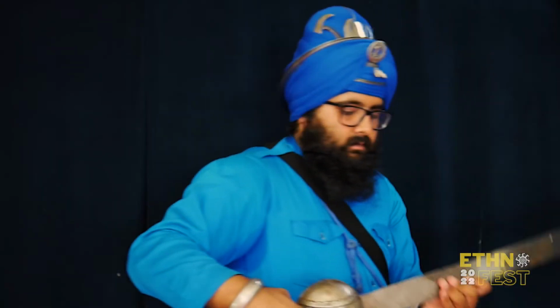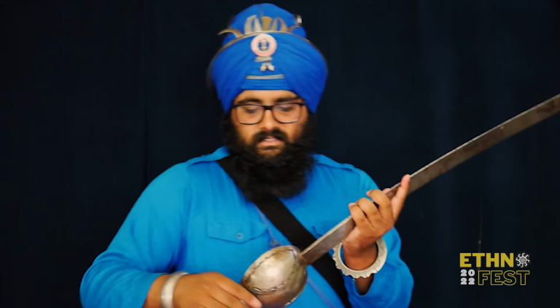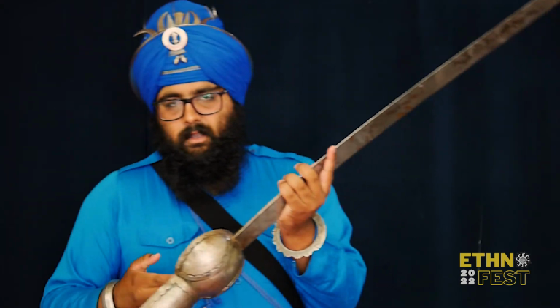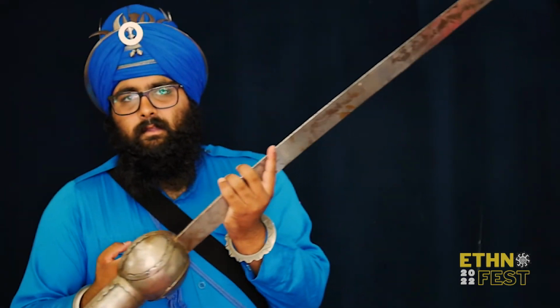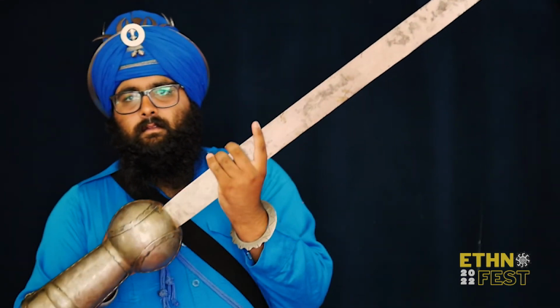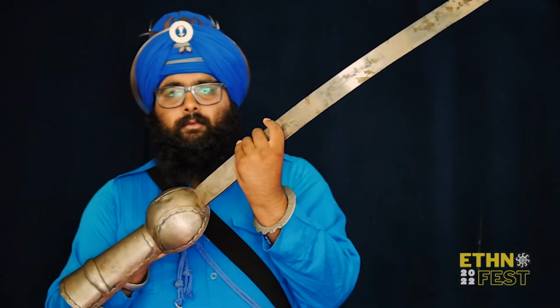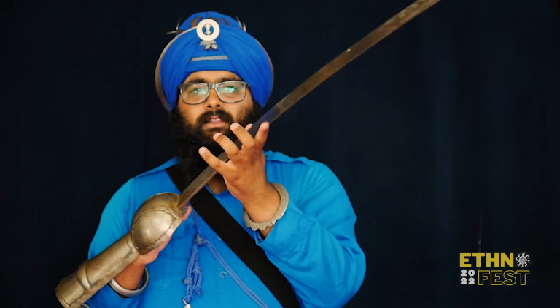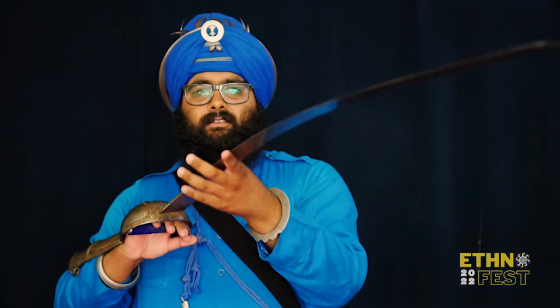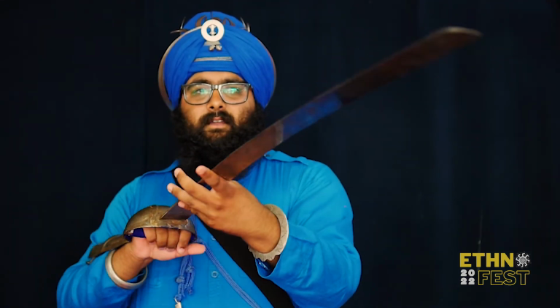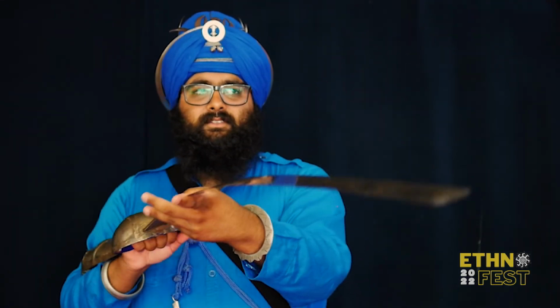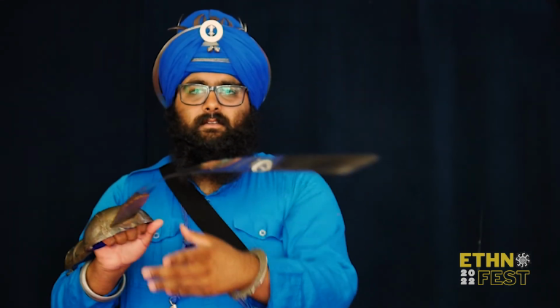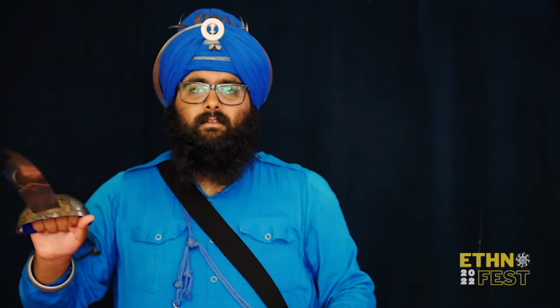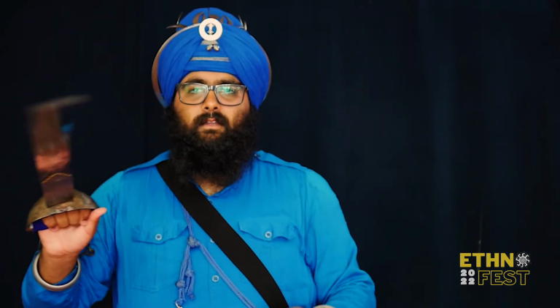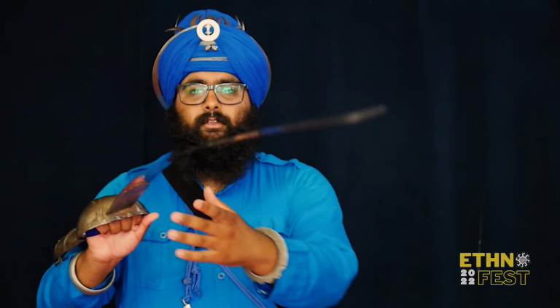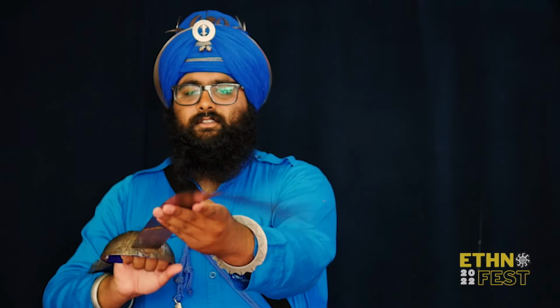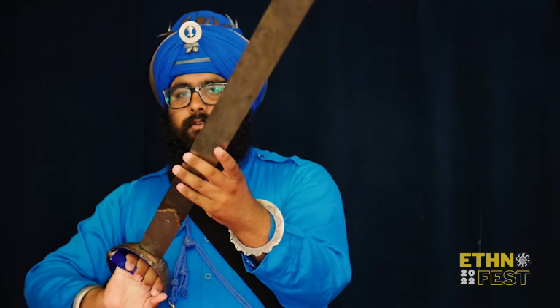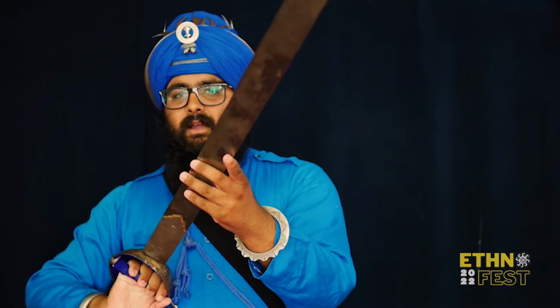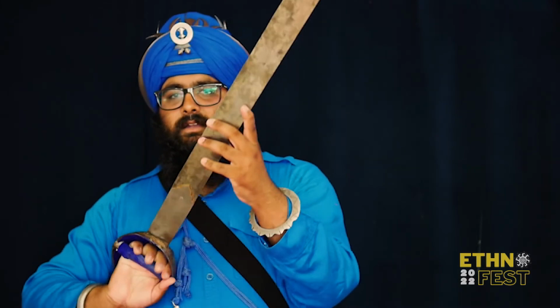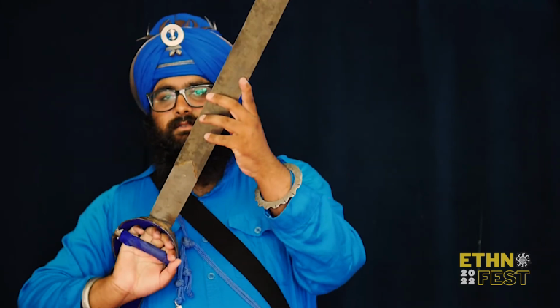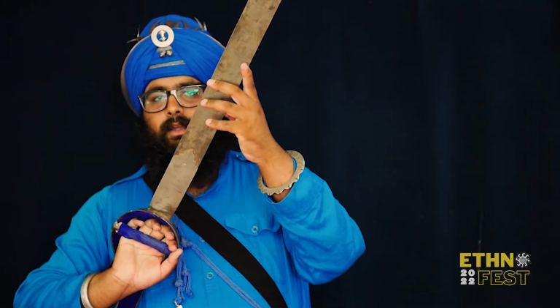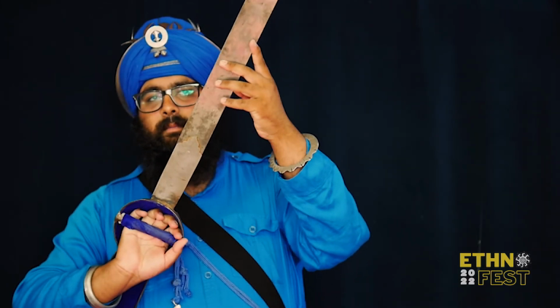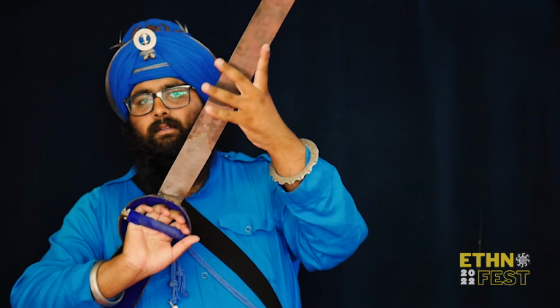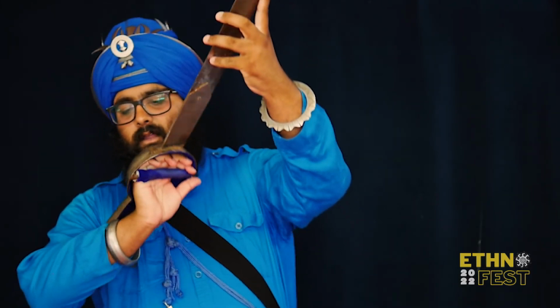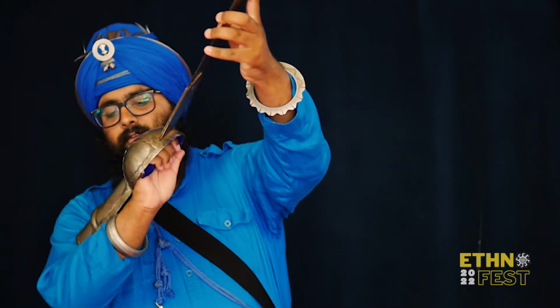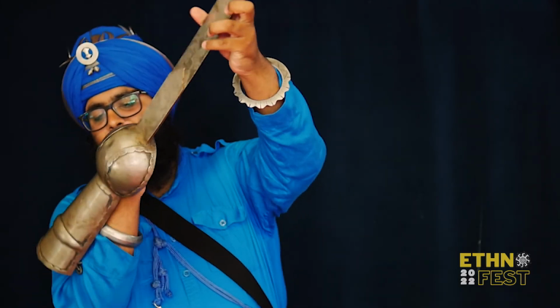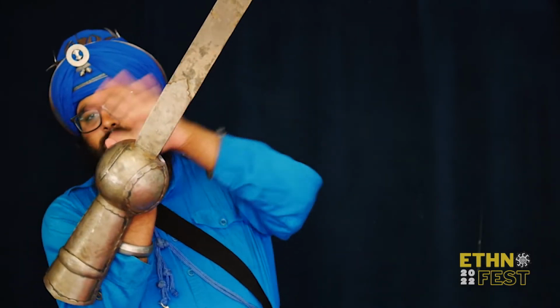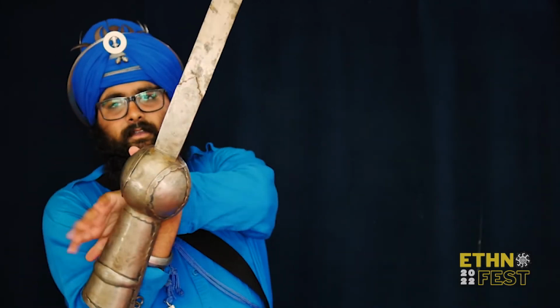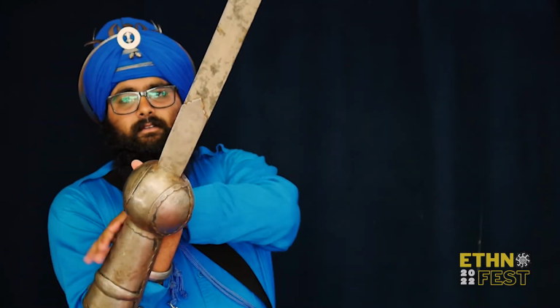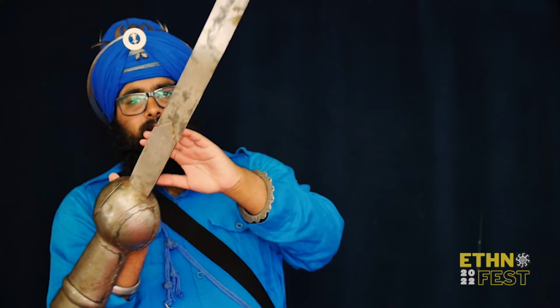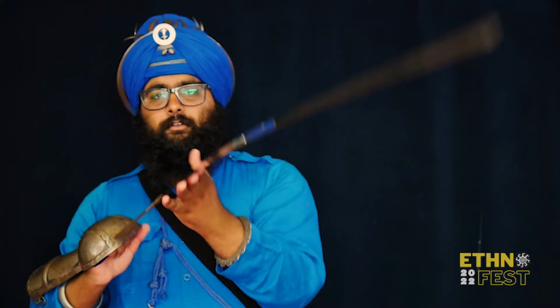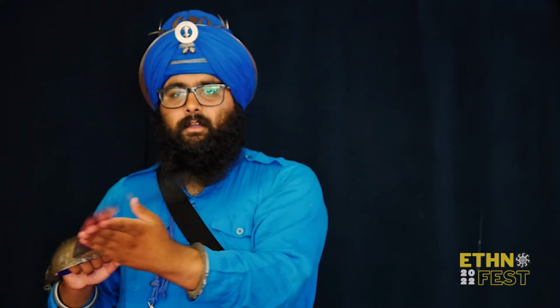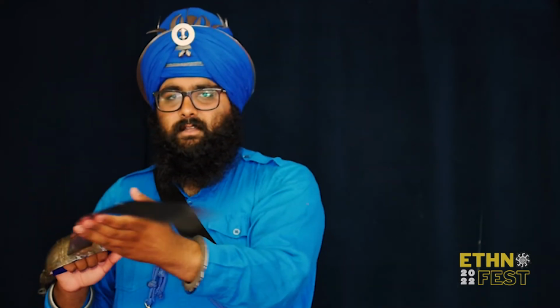This is a Pata. You would hold it like this and use it. It was usually used on horseback because it's only a one-handed weapon — you could use this part to defend and this part to cut down.